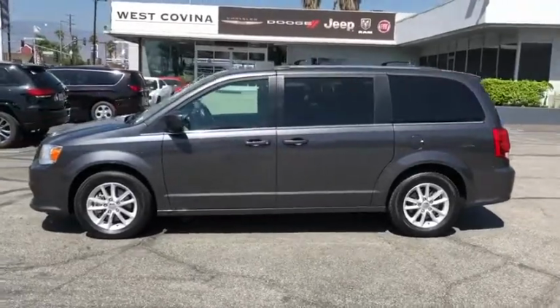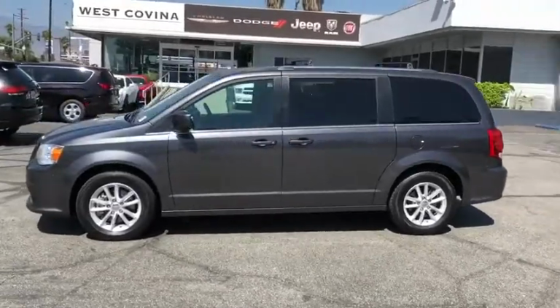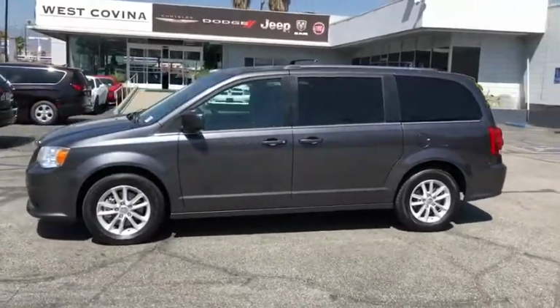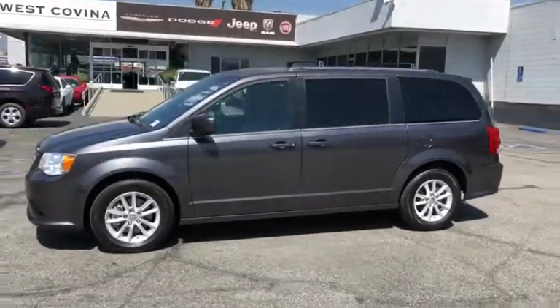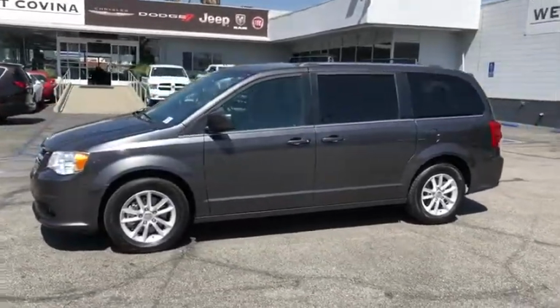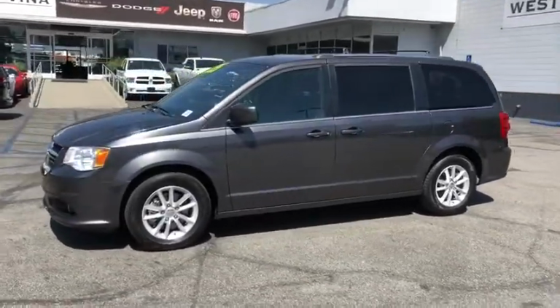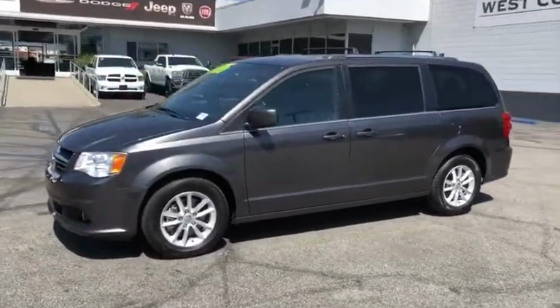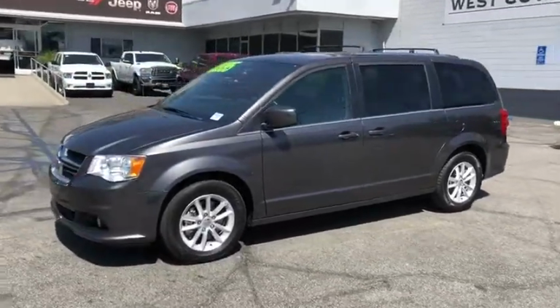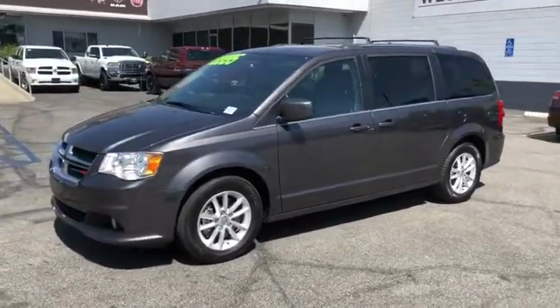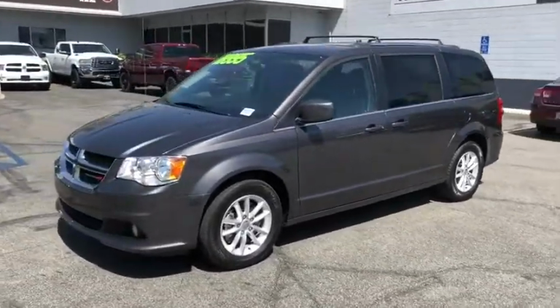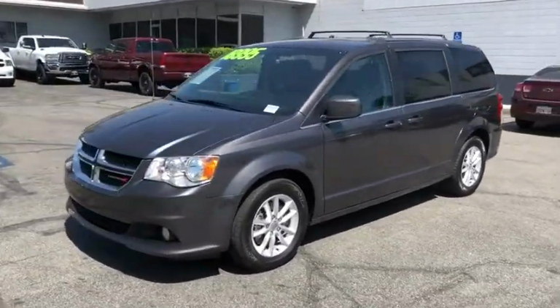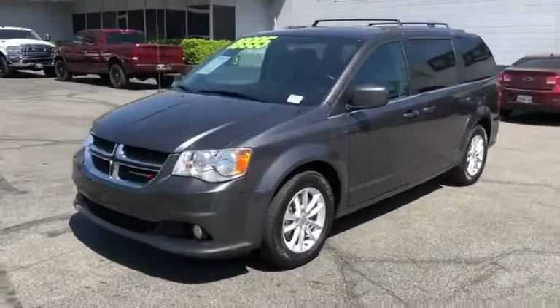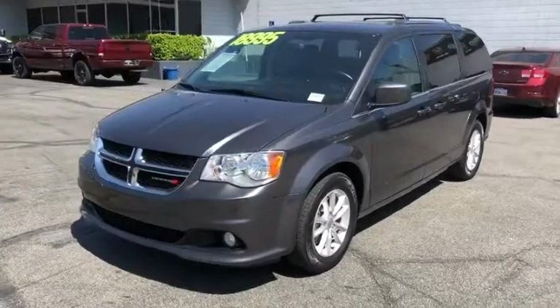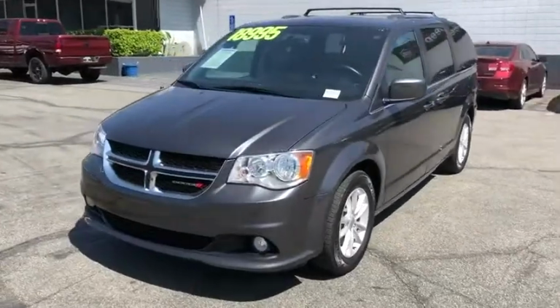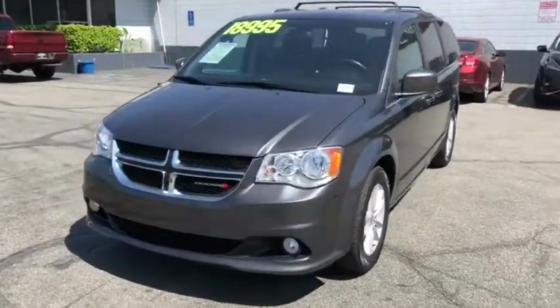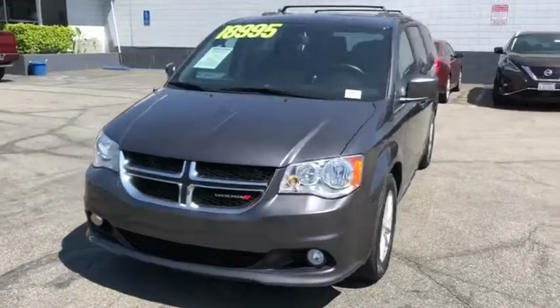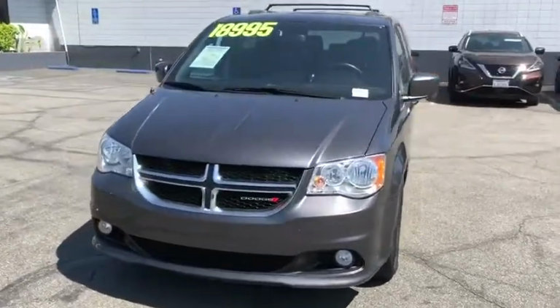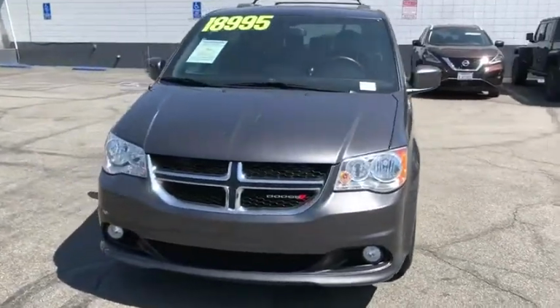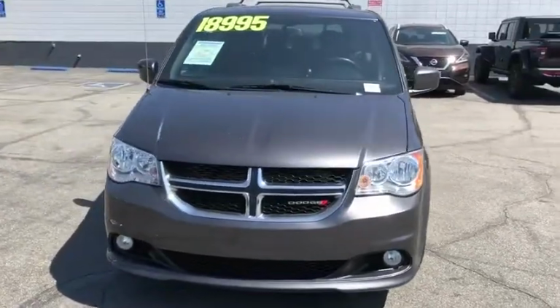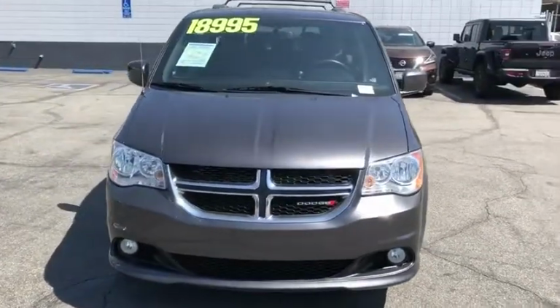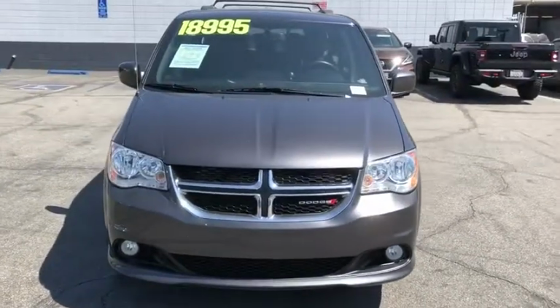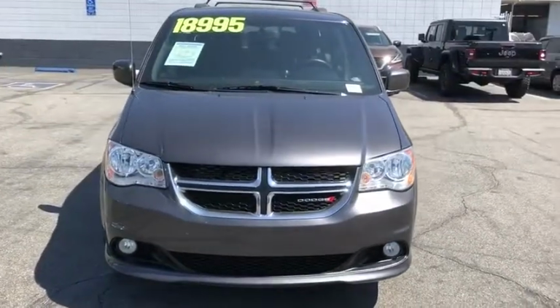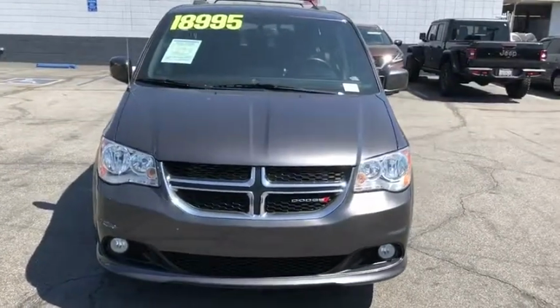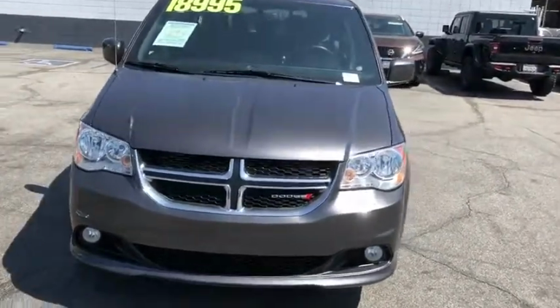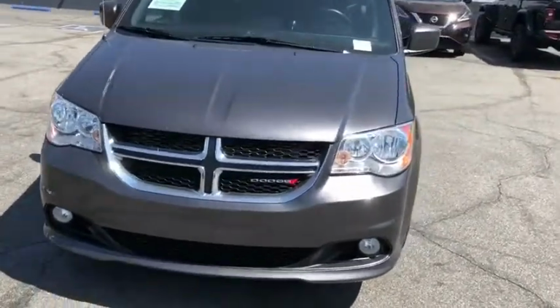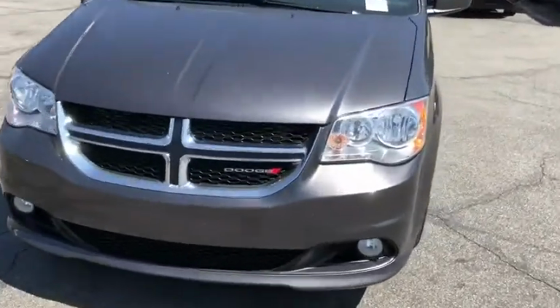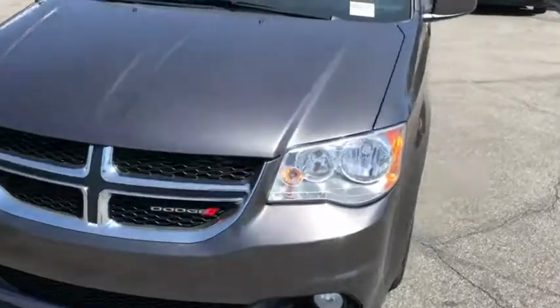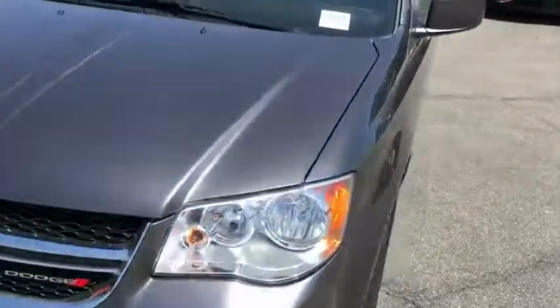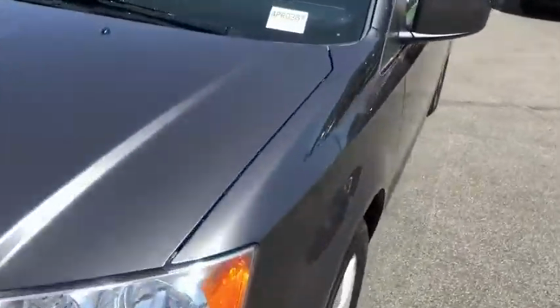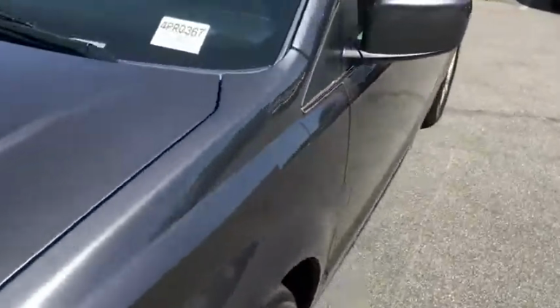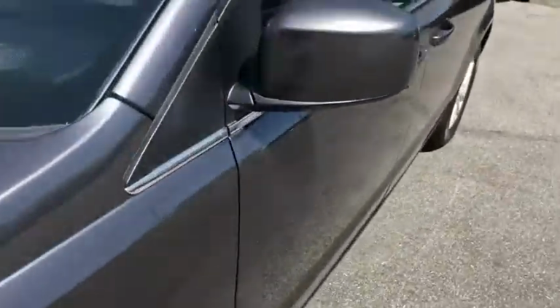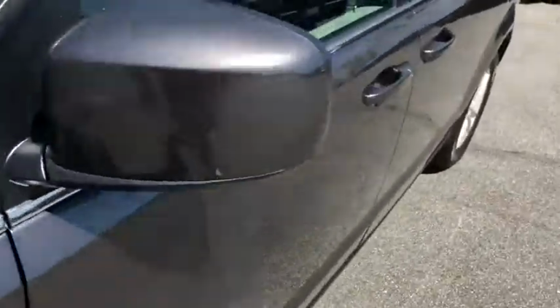This vehicle has less than 45,000 miles. Here are some of this vehicle's great options: anti-lock braking system, steering wheel audio controls, traction control, stability control, power liftgate.